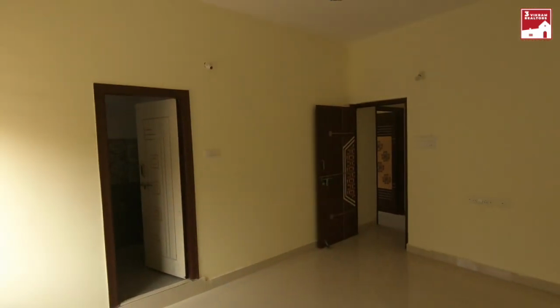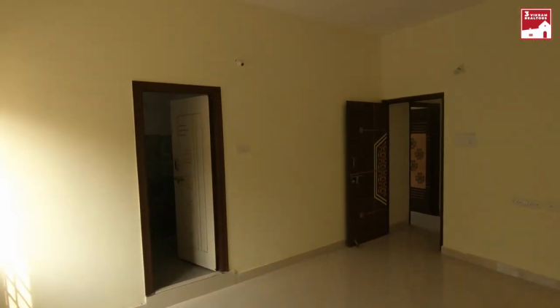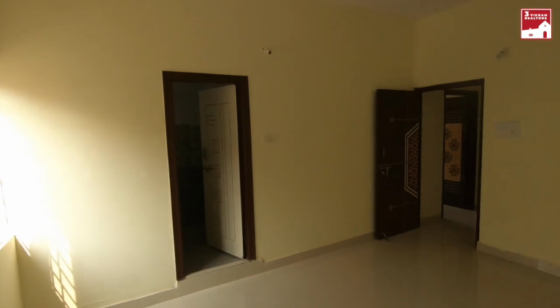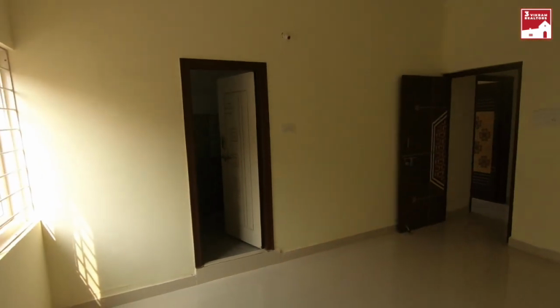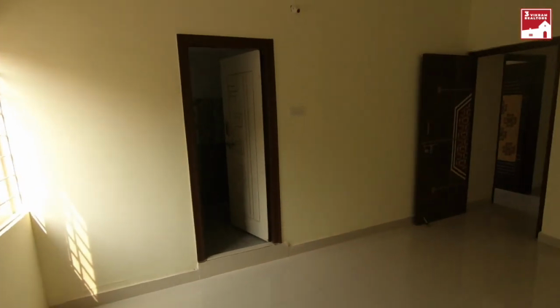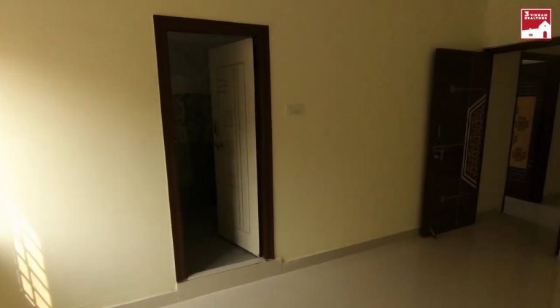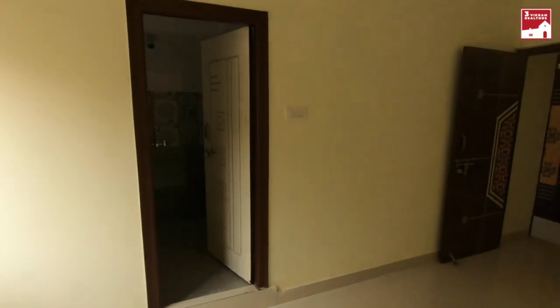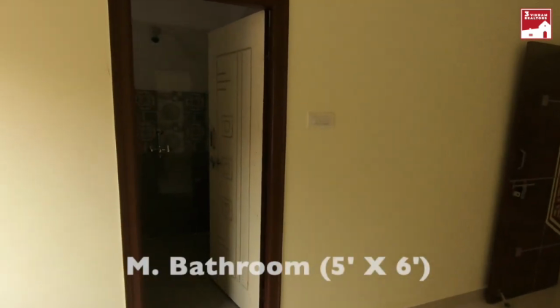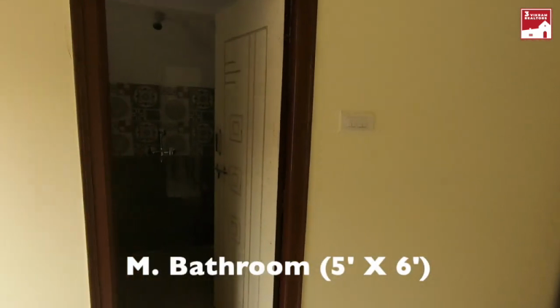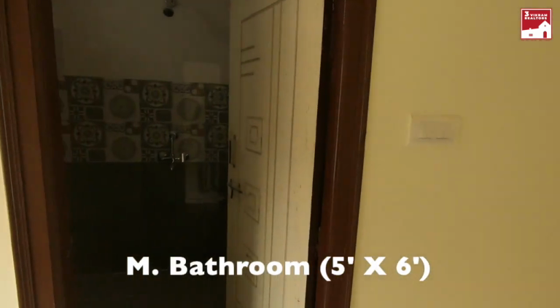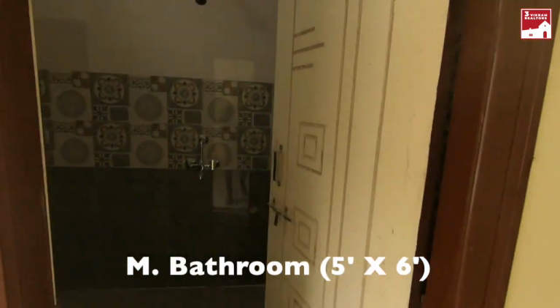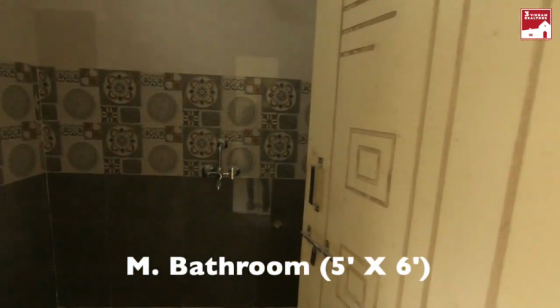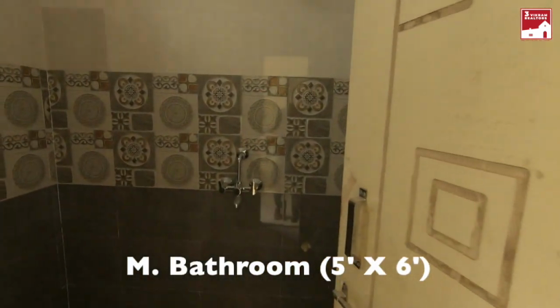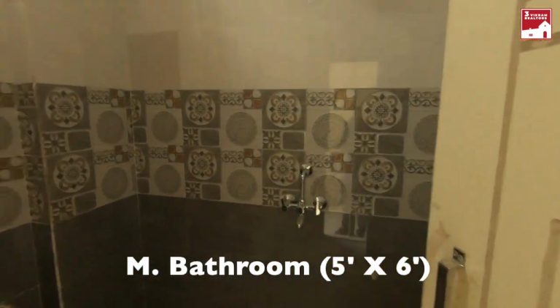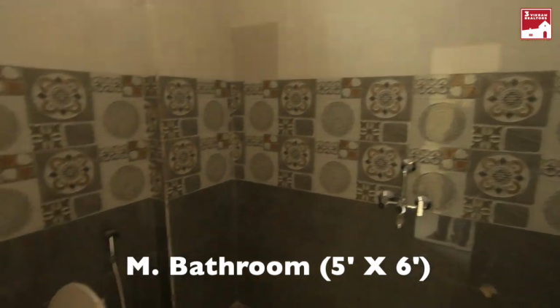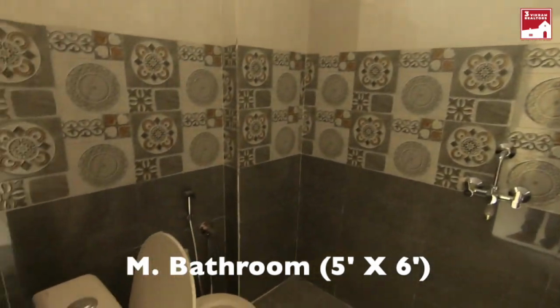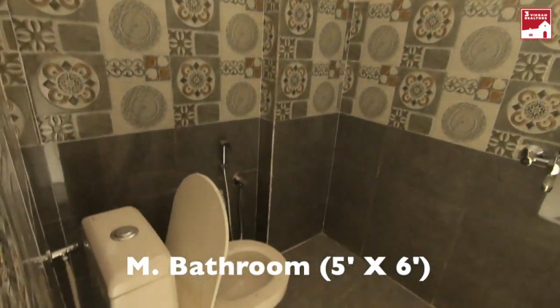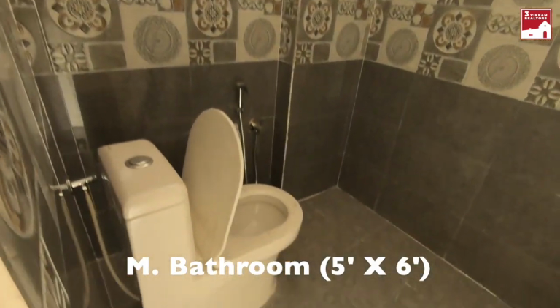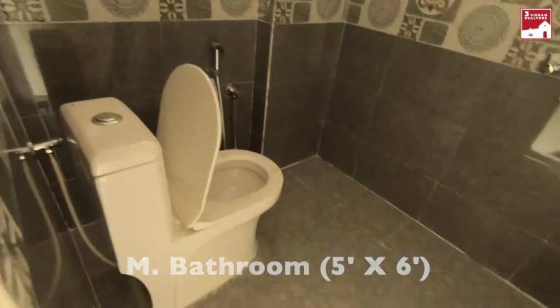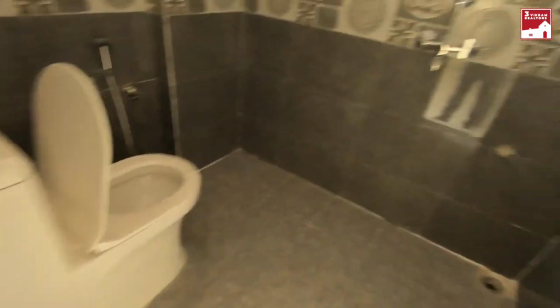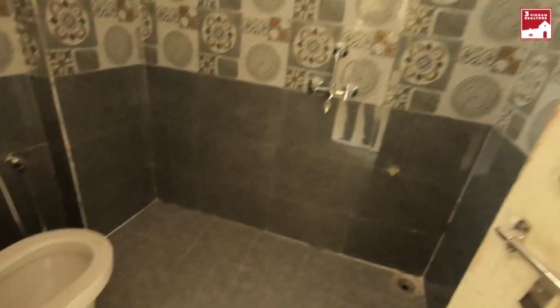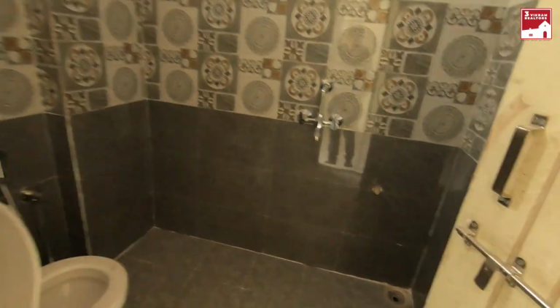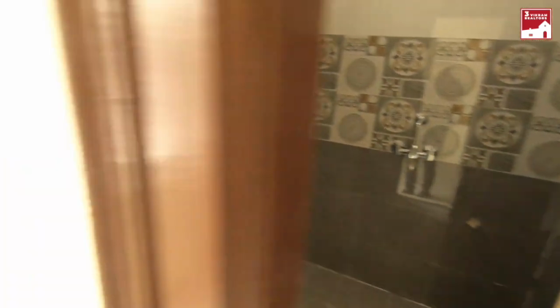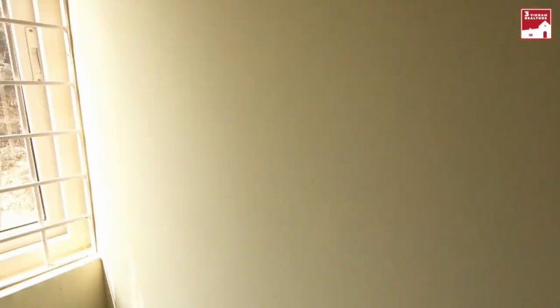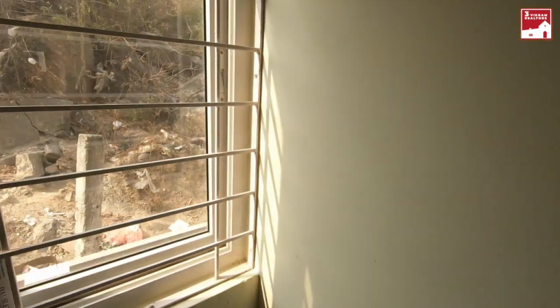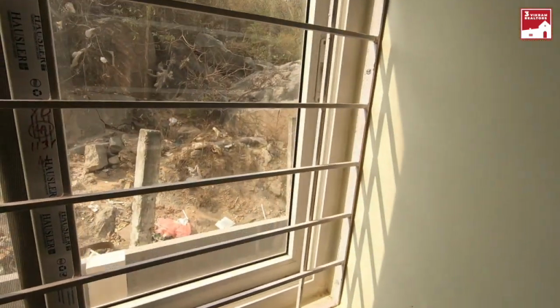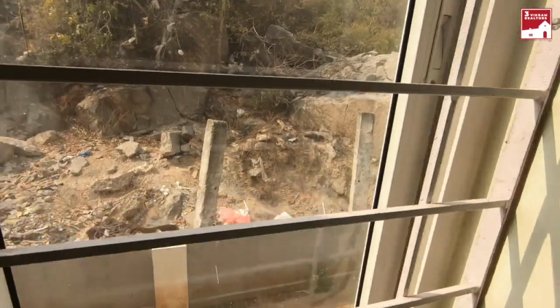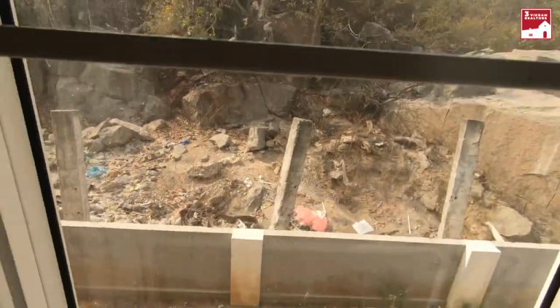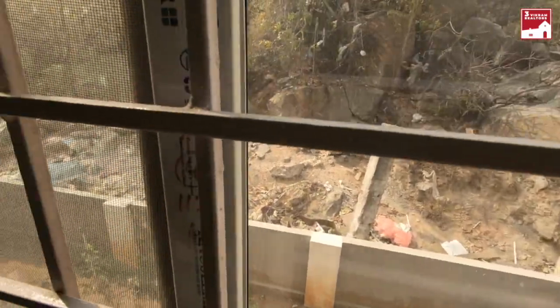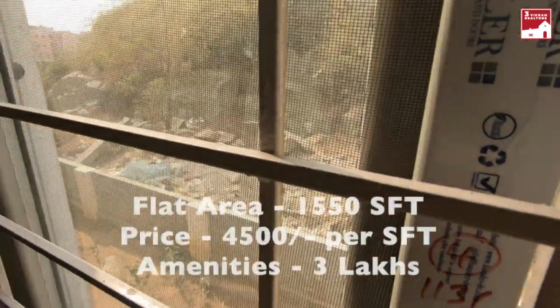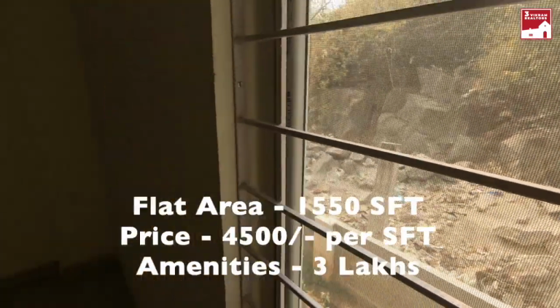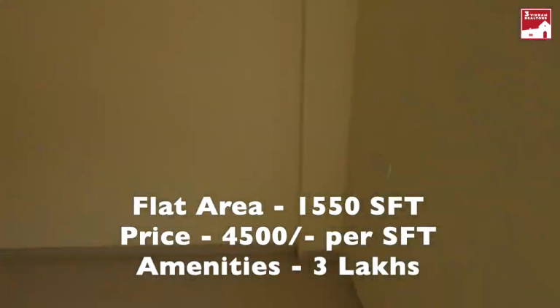The master bedroom has an attached toilet. The photo shows a large room. The house is in a small building.